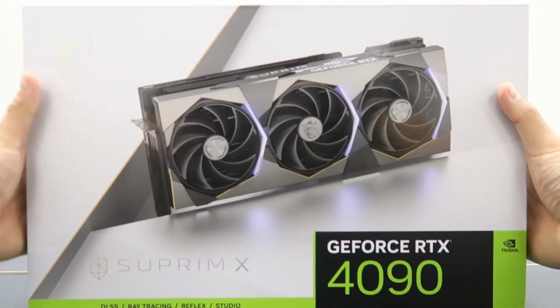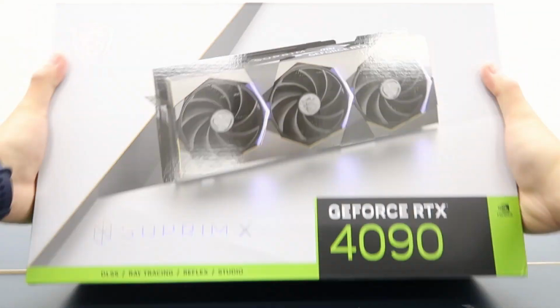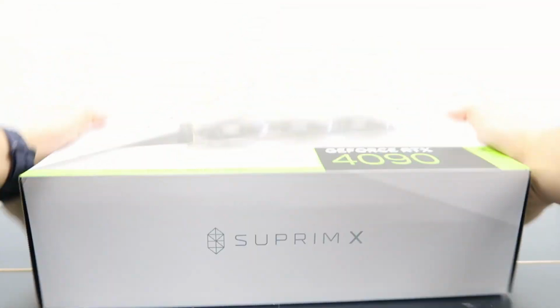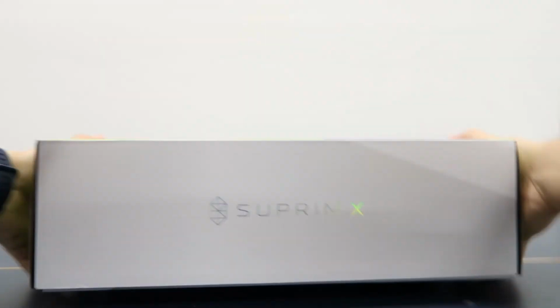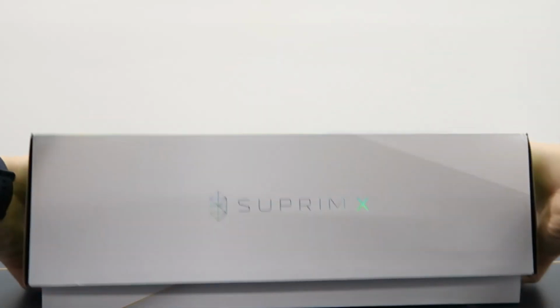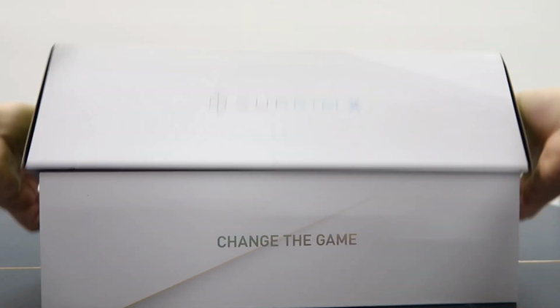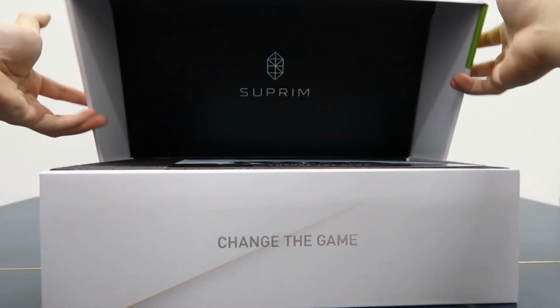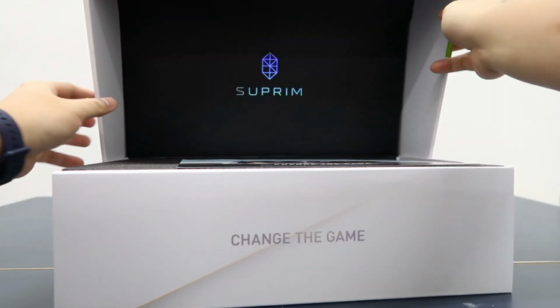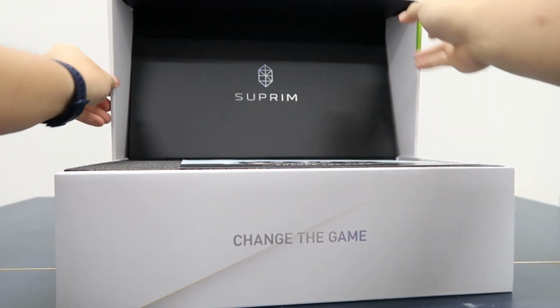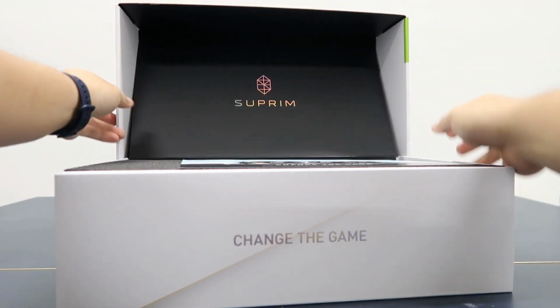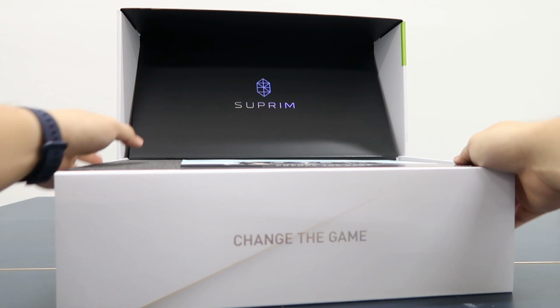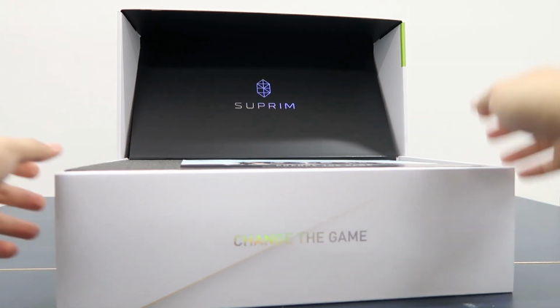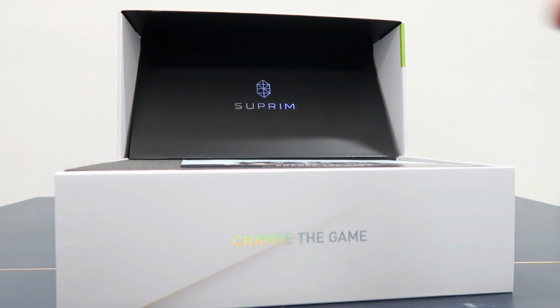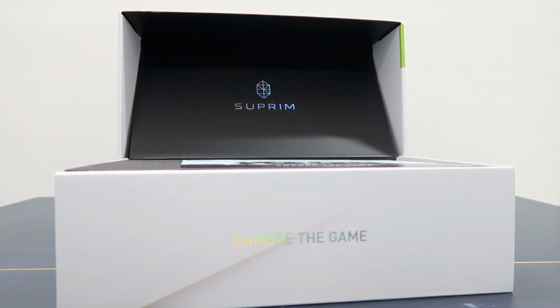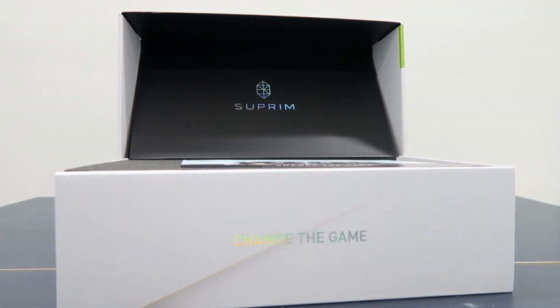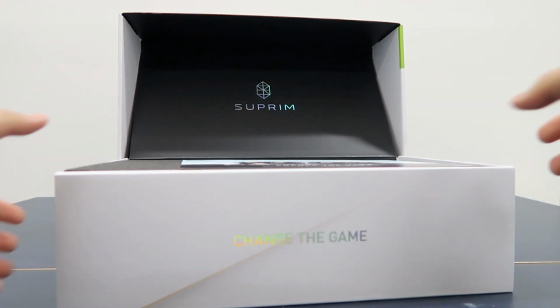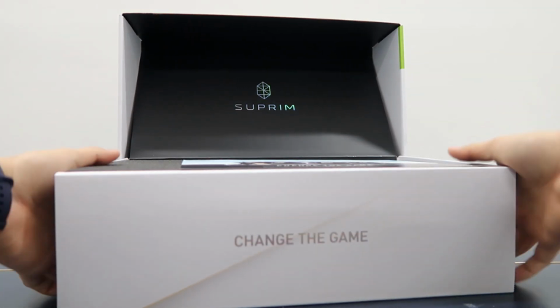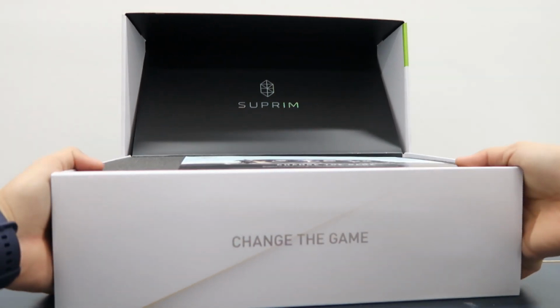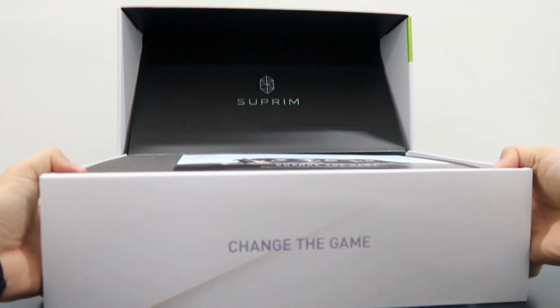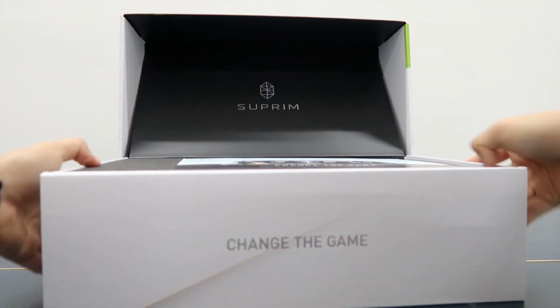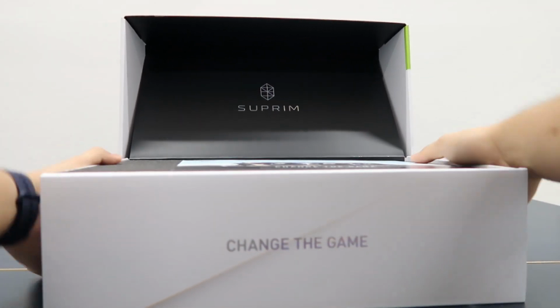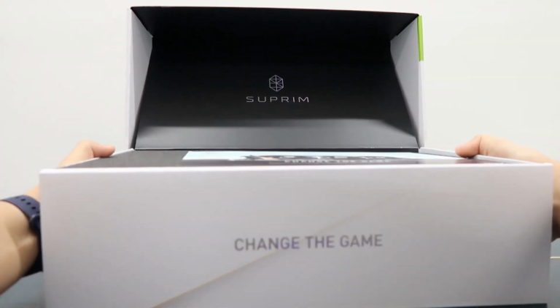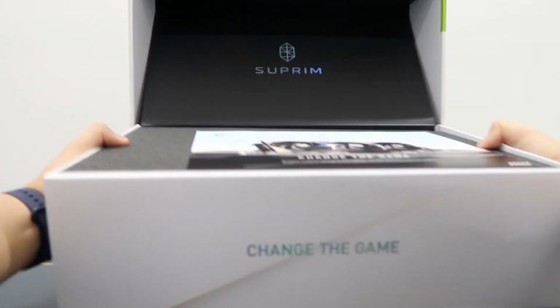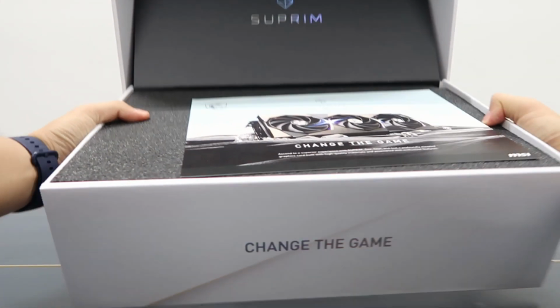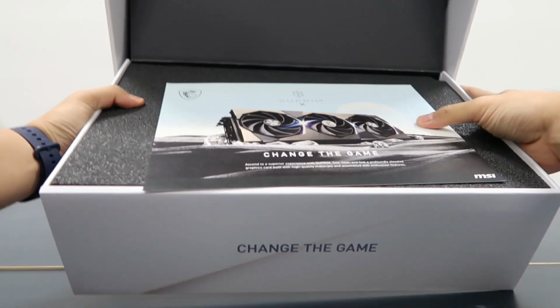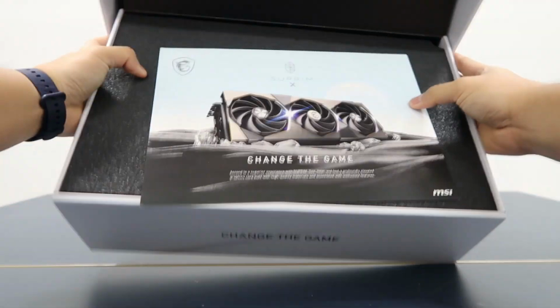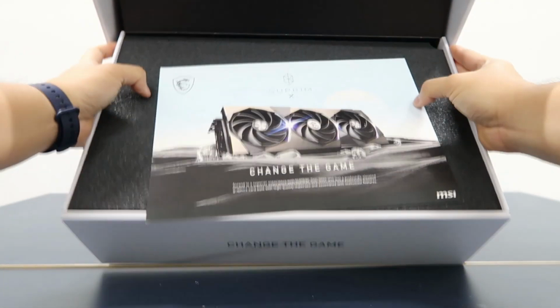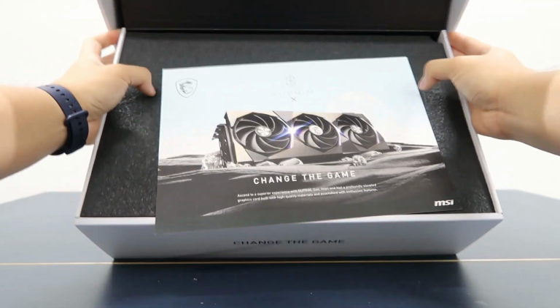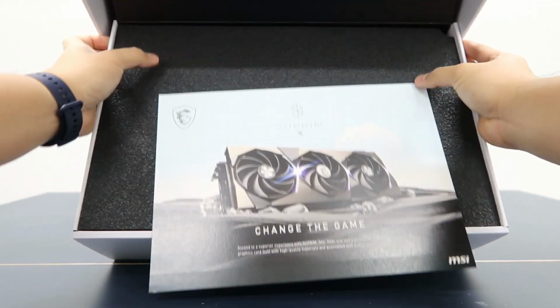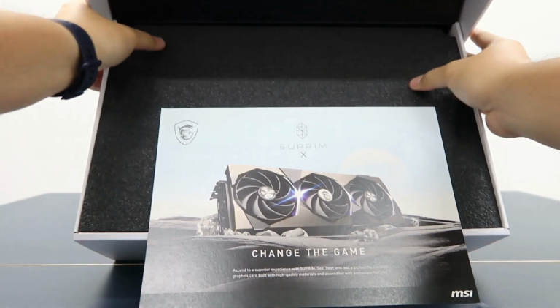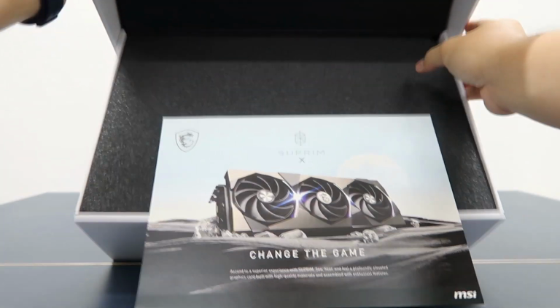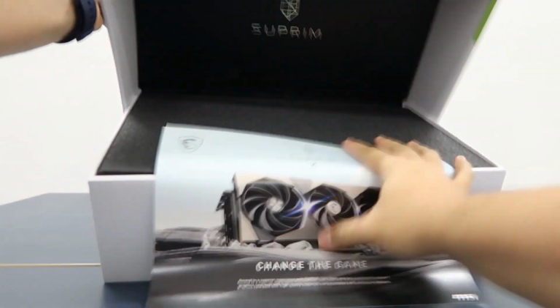Today in our labs, it's the flagship MSI GeForce RTX 4090 Supreme X, which is actually the top of the line from the brand. It will feature the best of the best in terms of cooling performance and features.